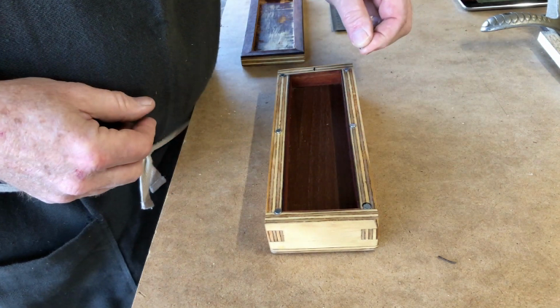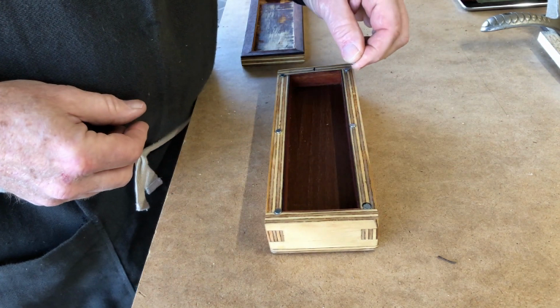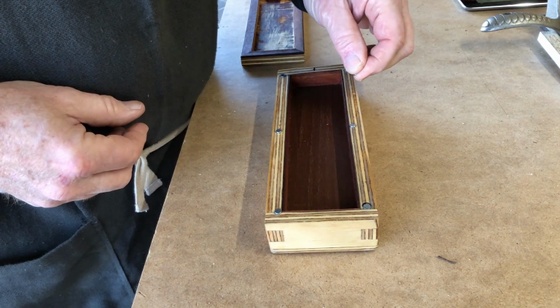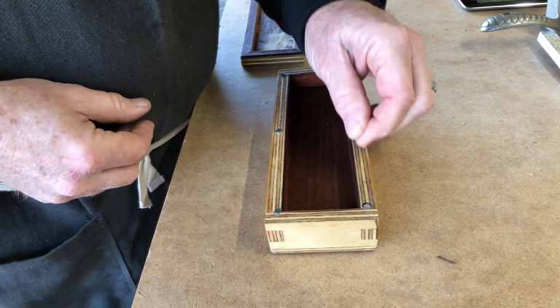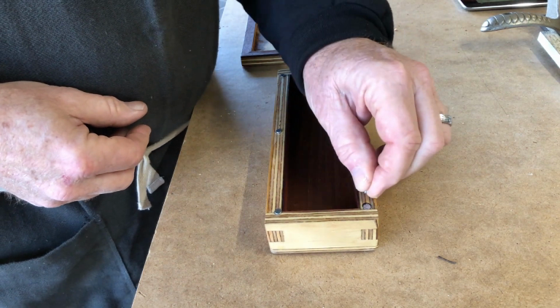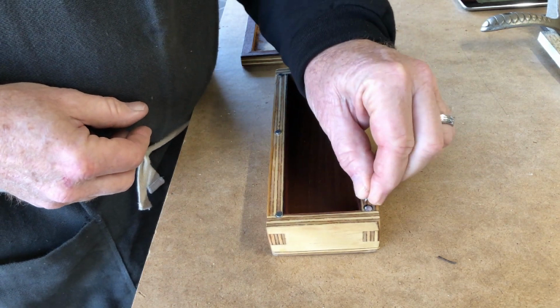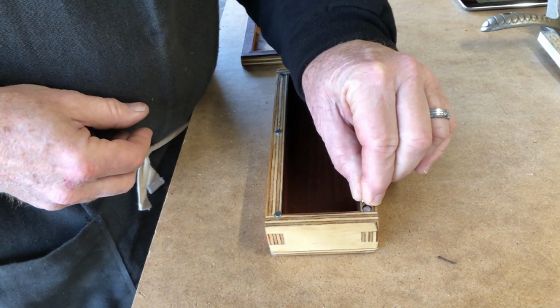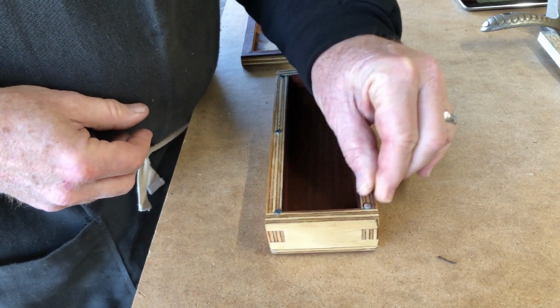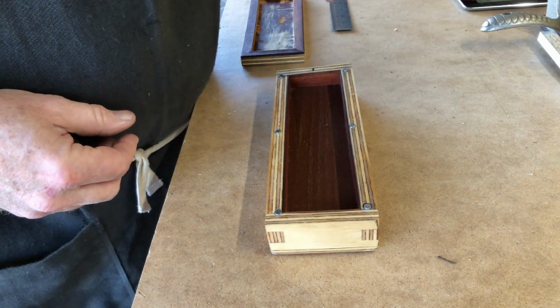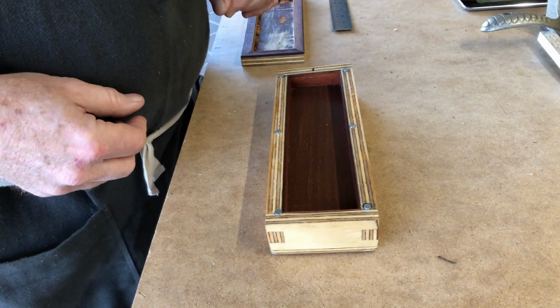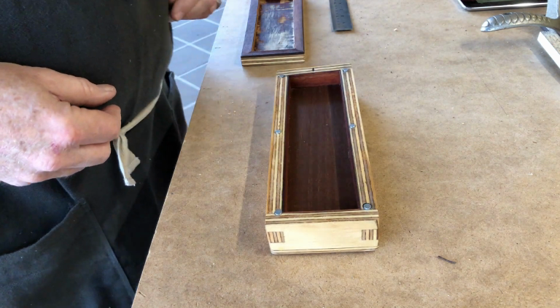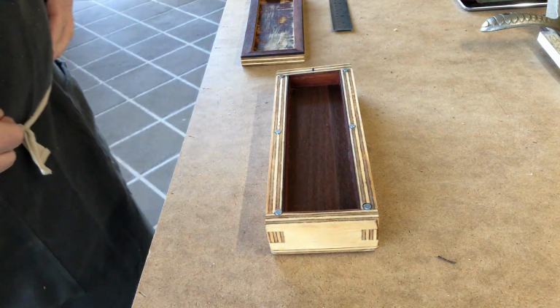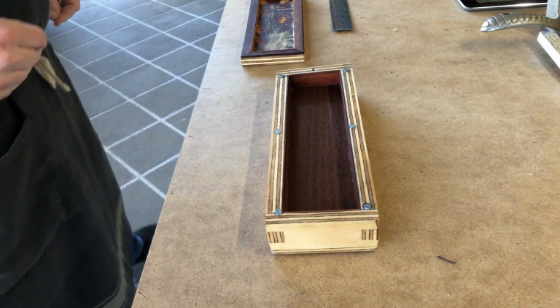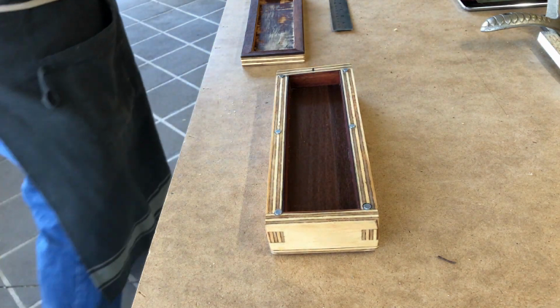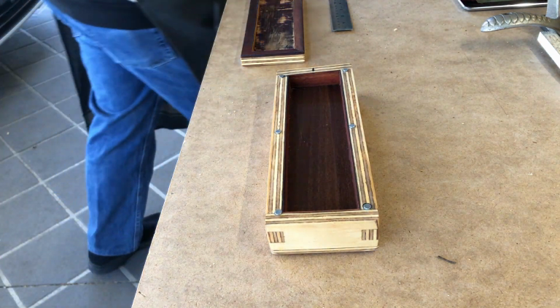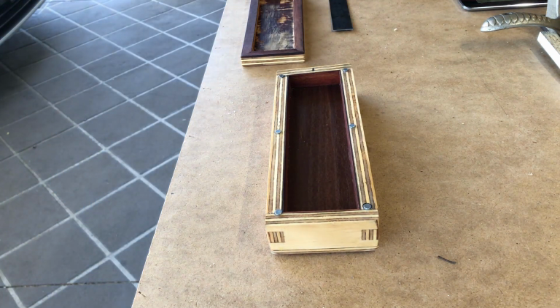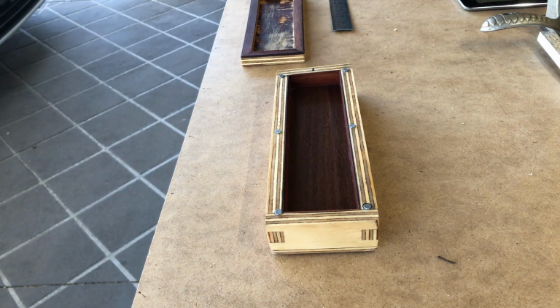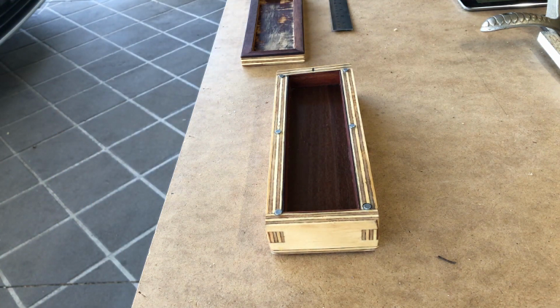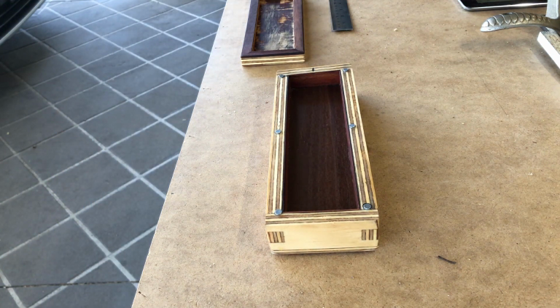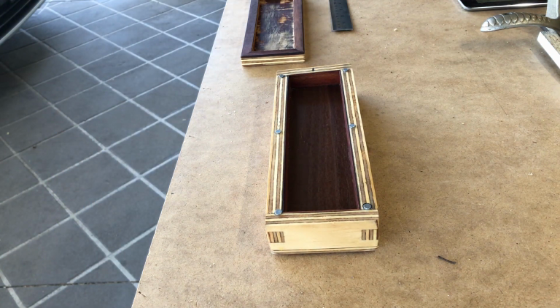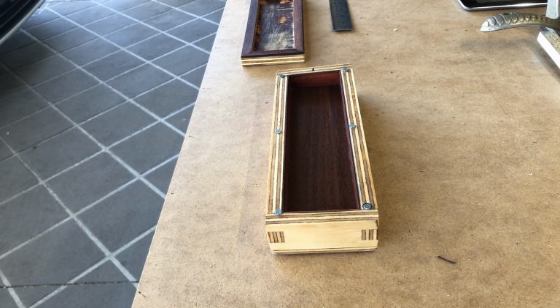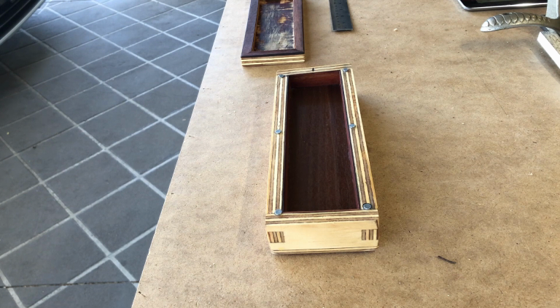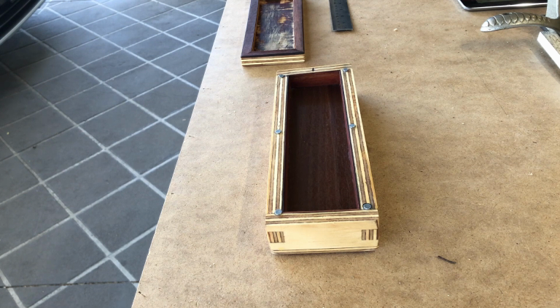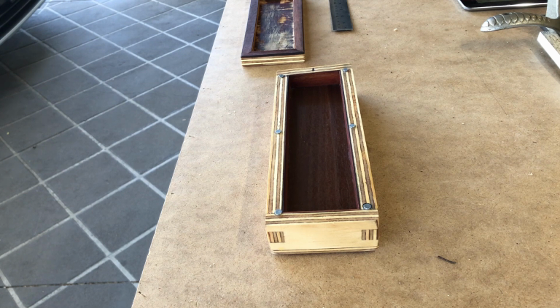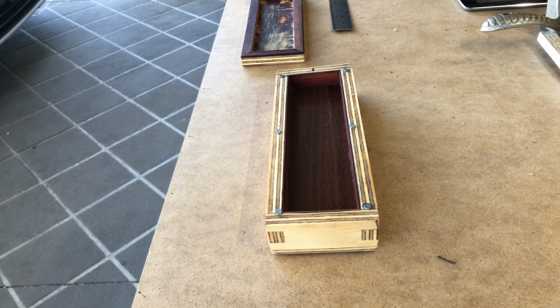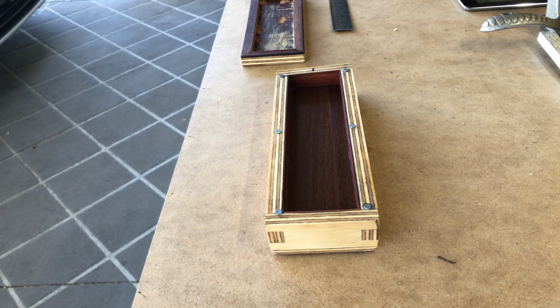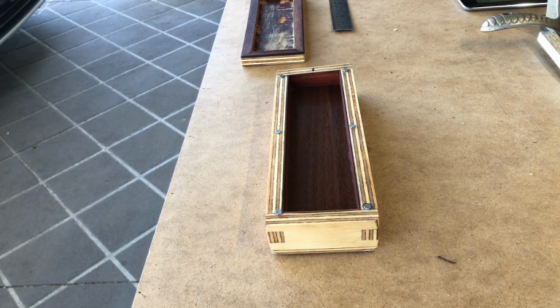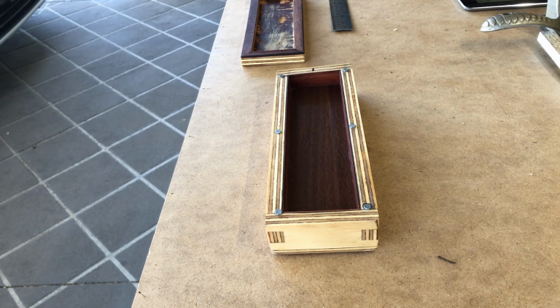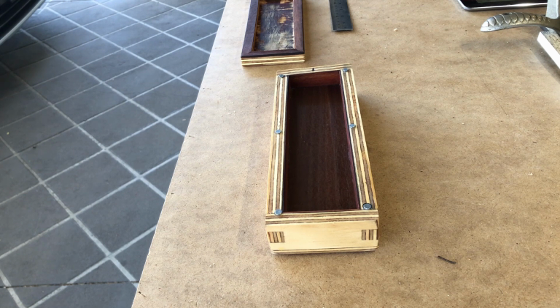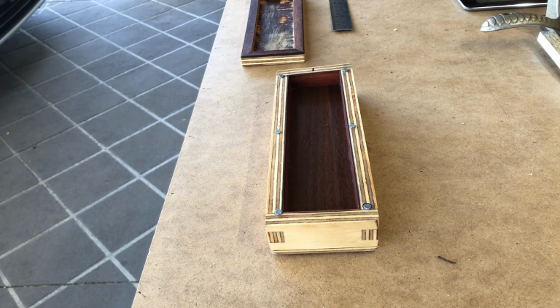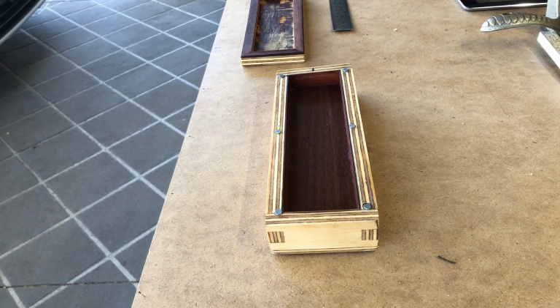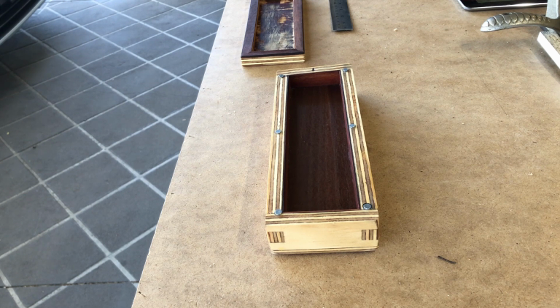This project has a removable lid to house a sharpening stone. I'm using two magnets rather than a magnet and a steel washer to give me more strength. I like to do that when you have to use small magnets.